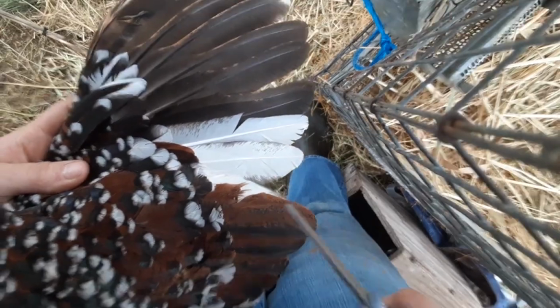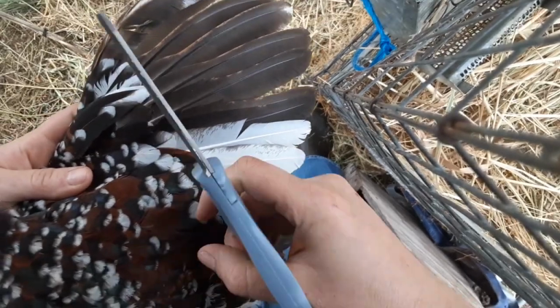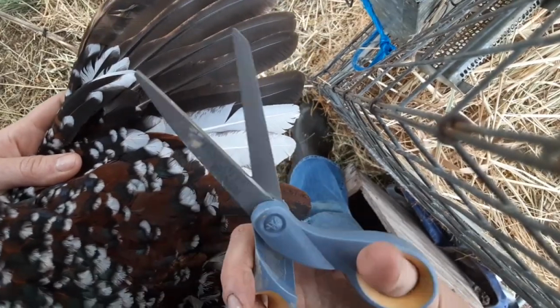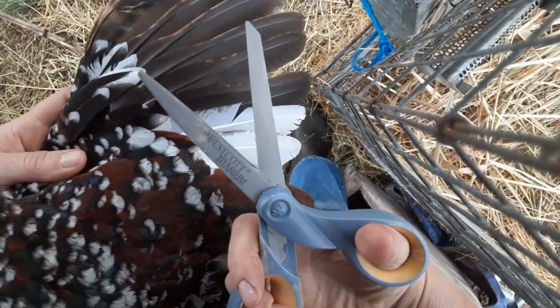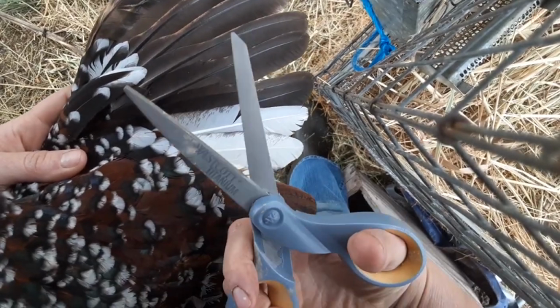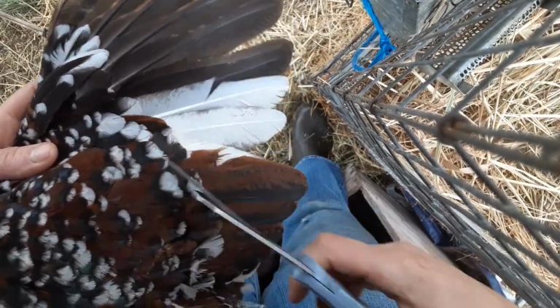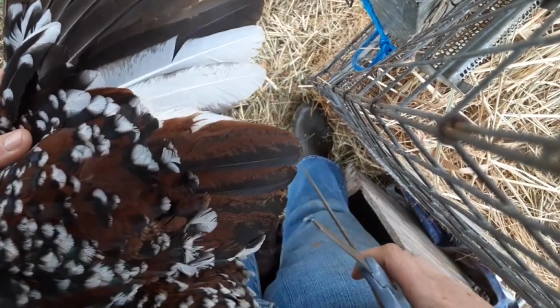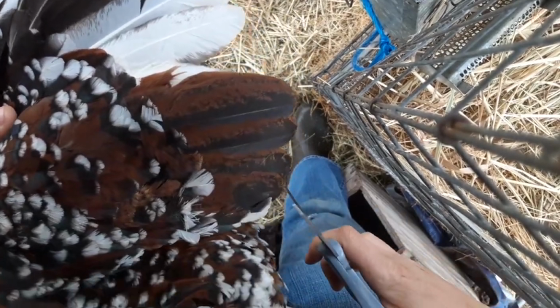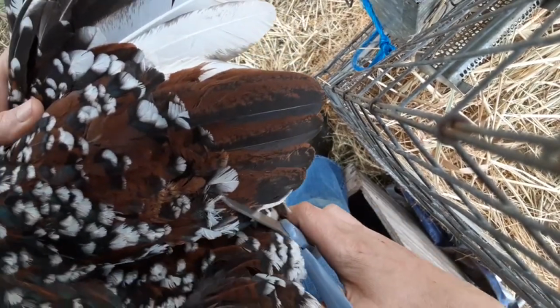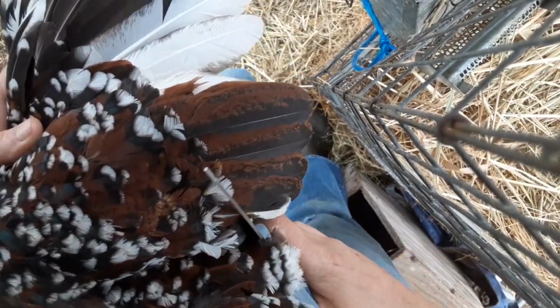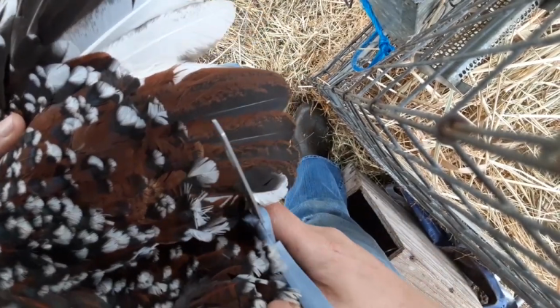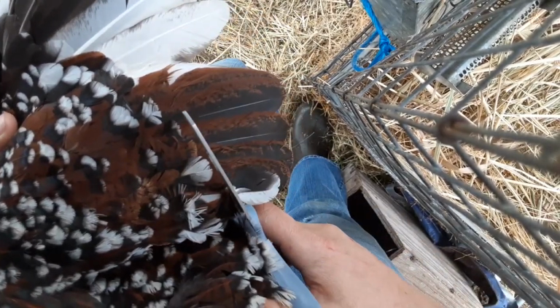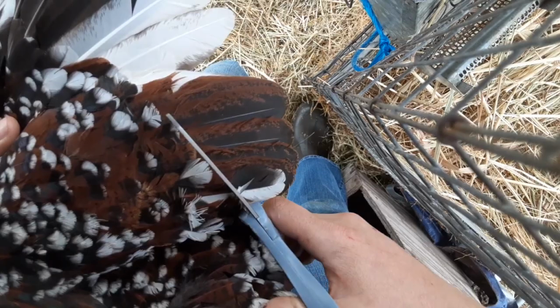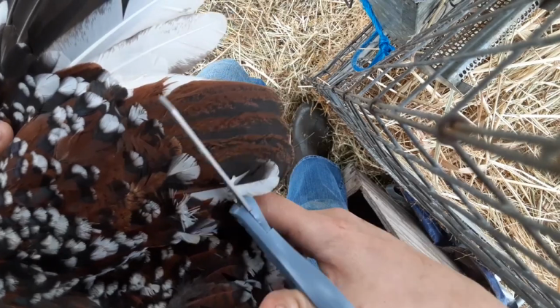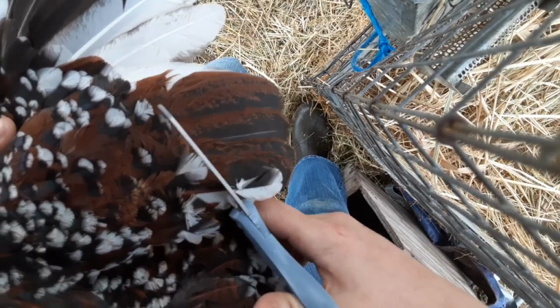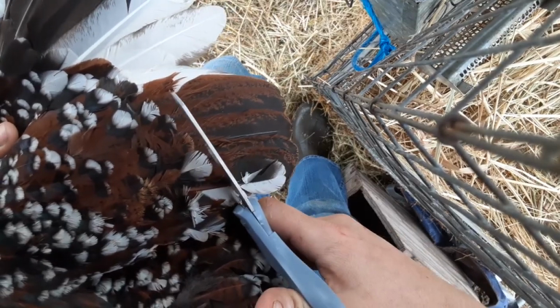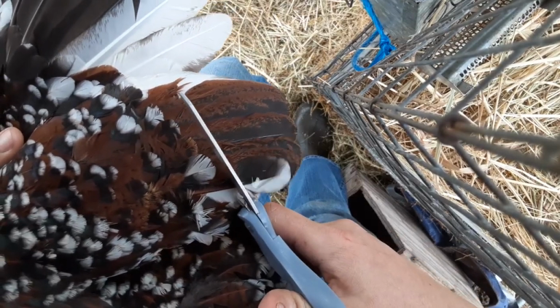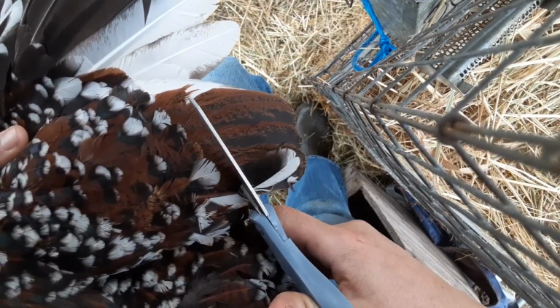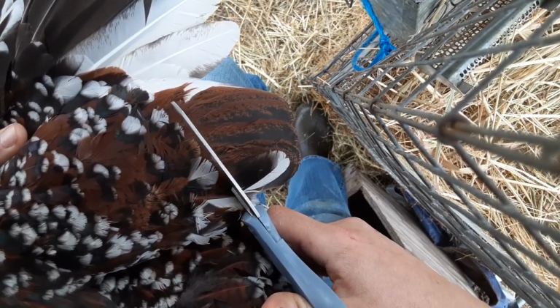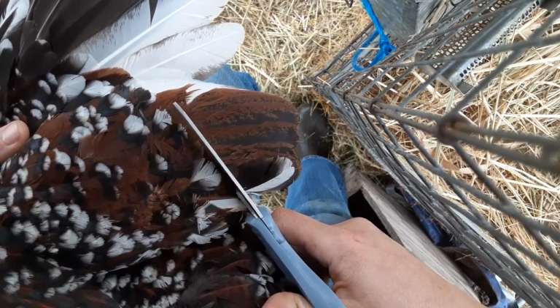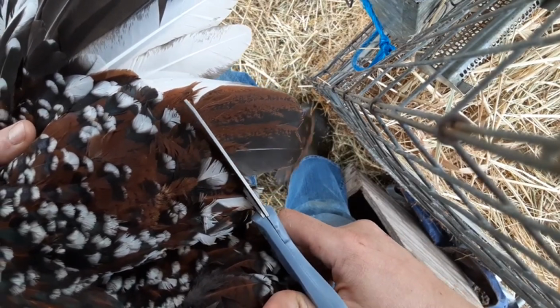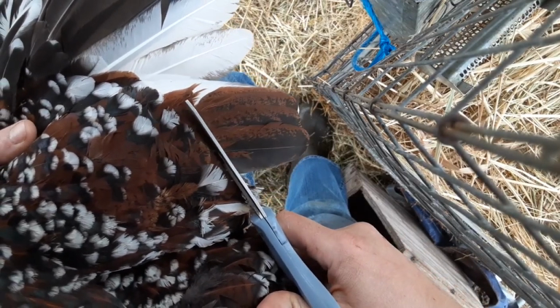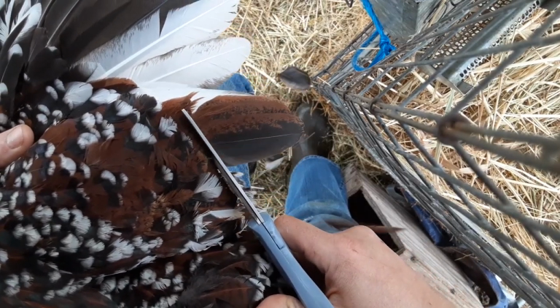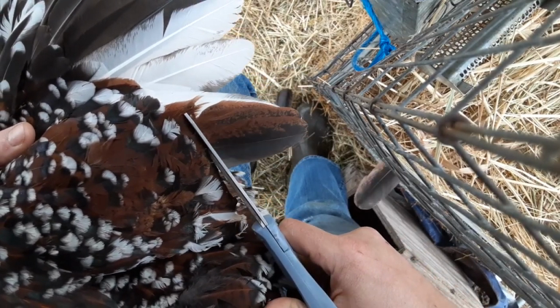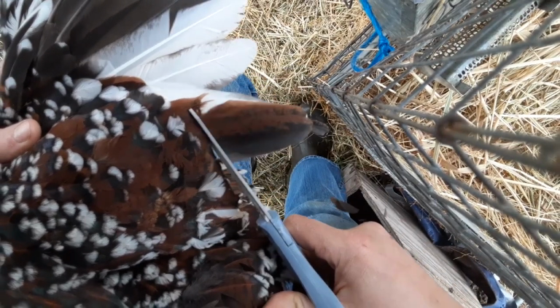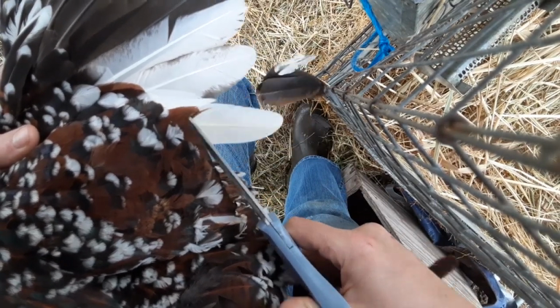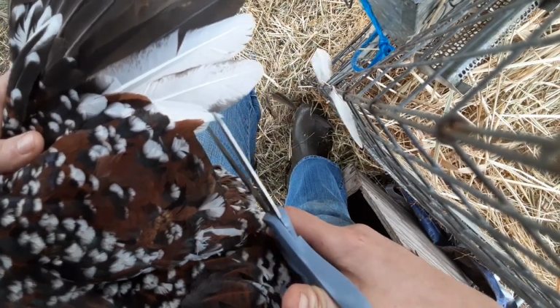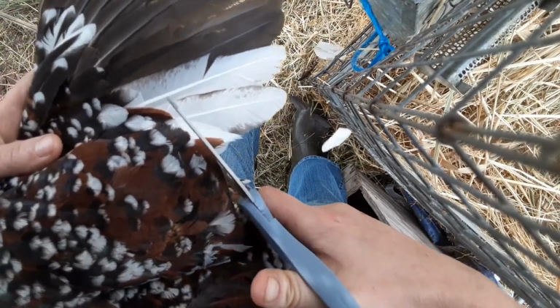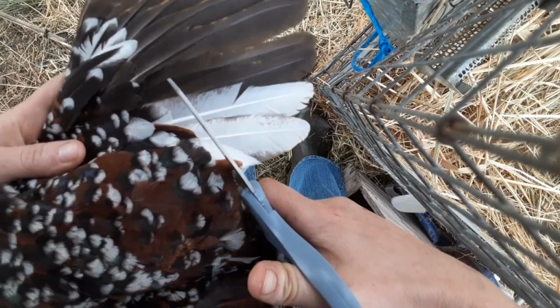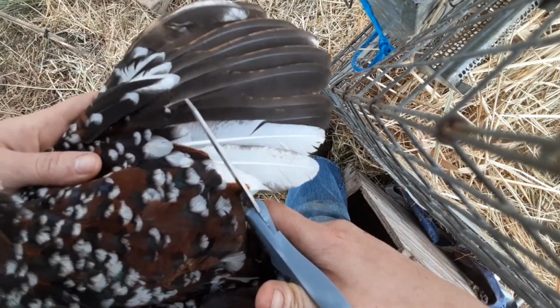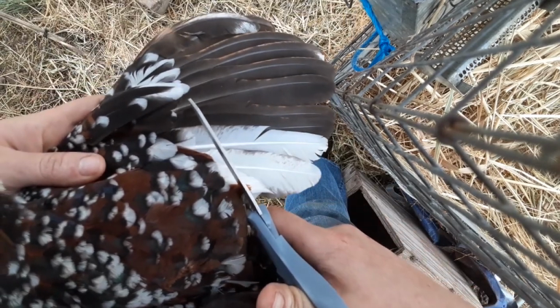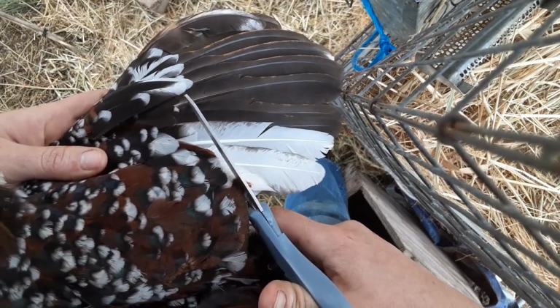So we've got our trusty scissors and it's as simple as finding that line and snipping alongside it.